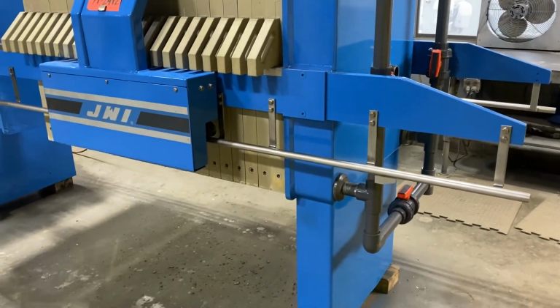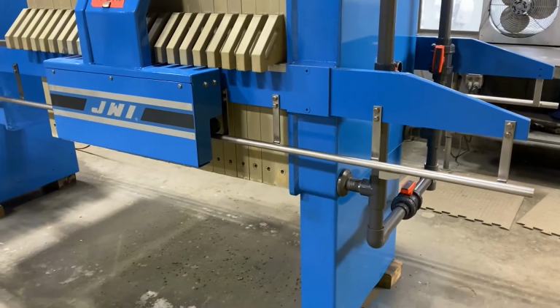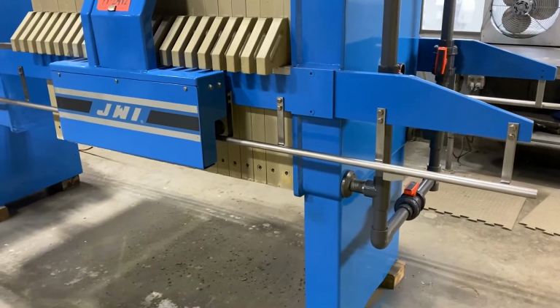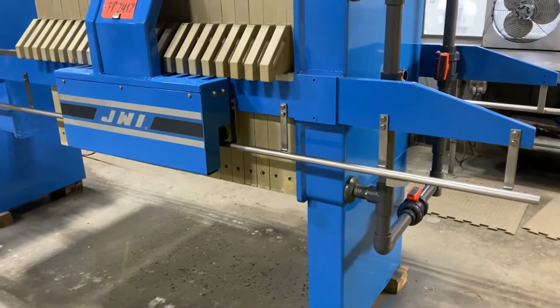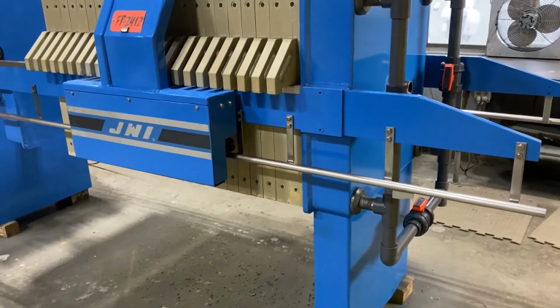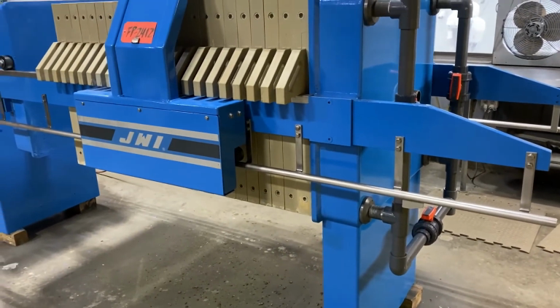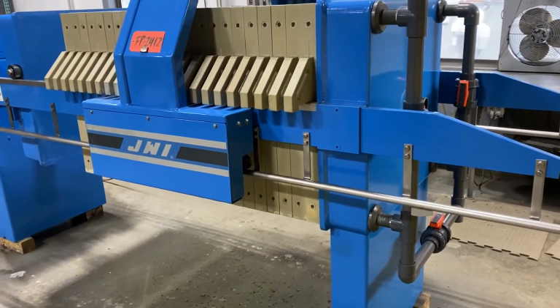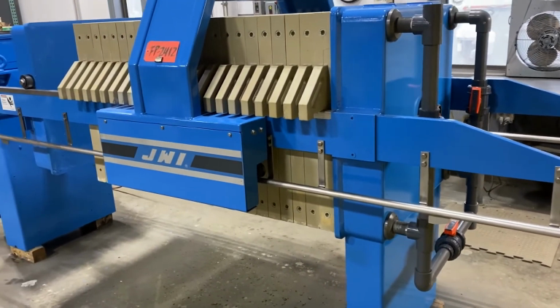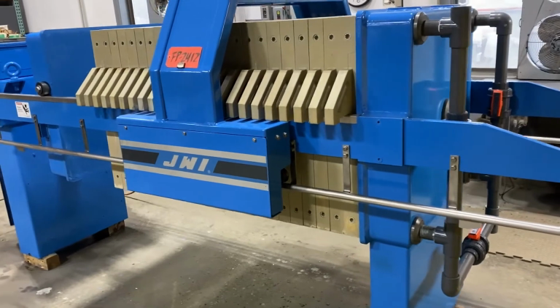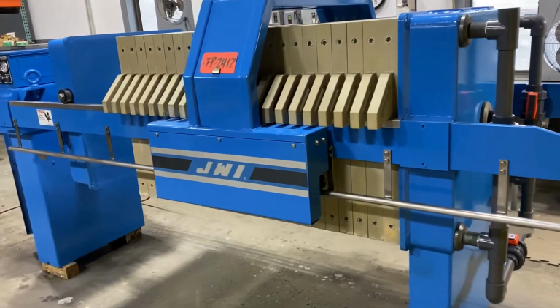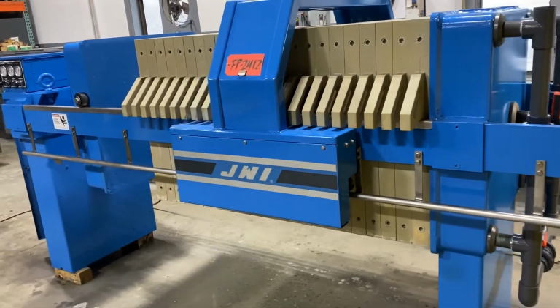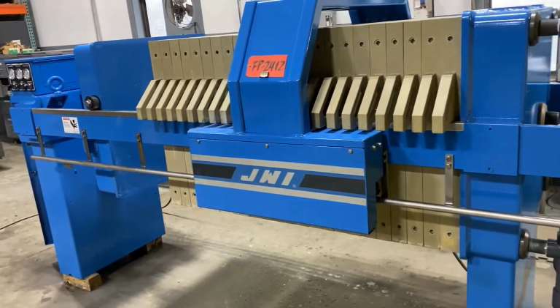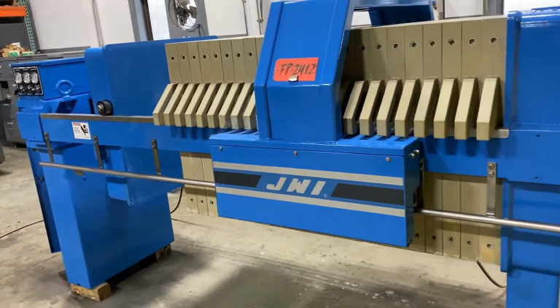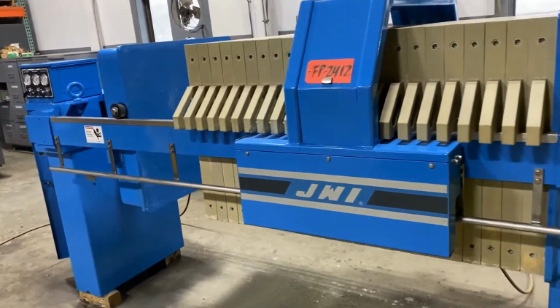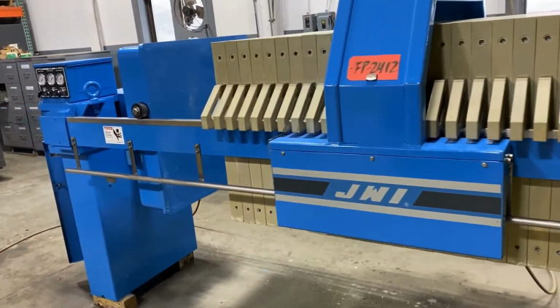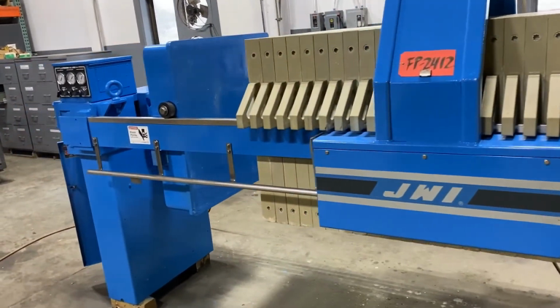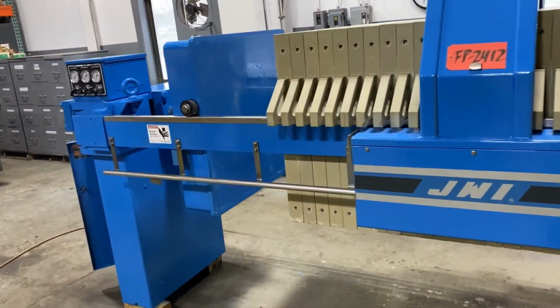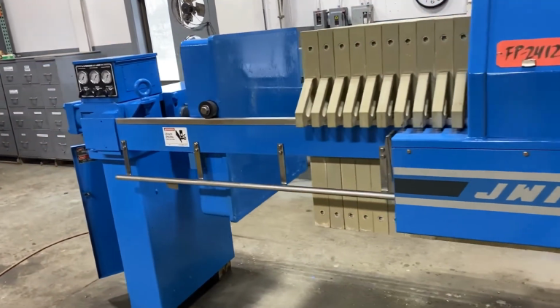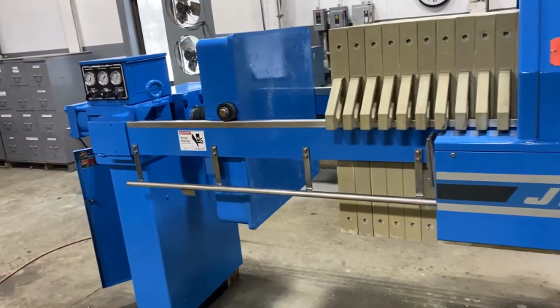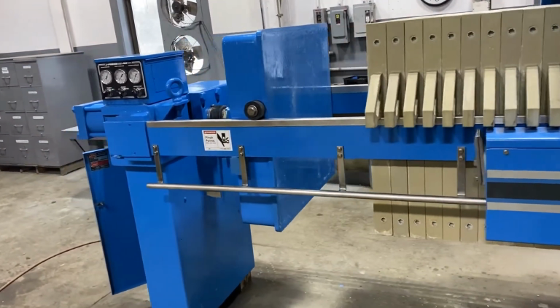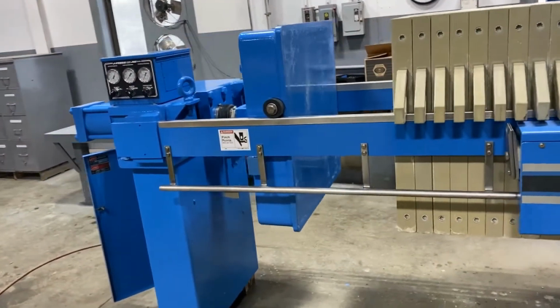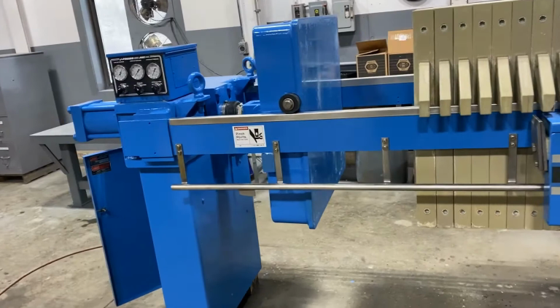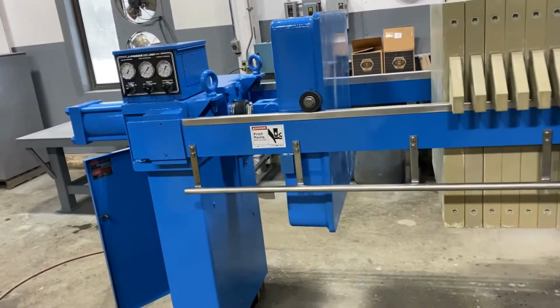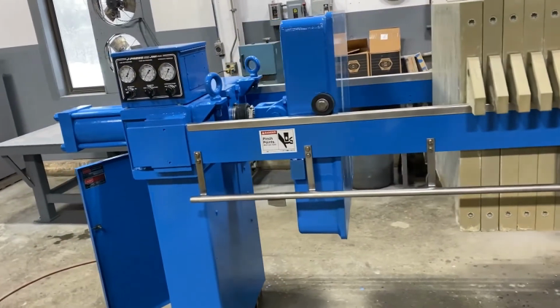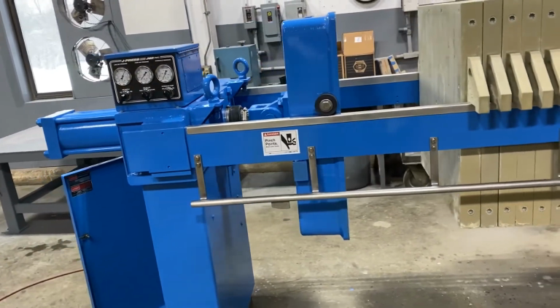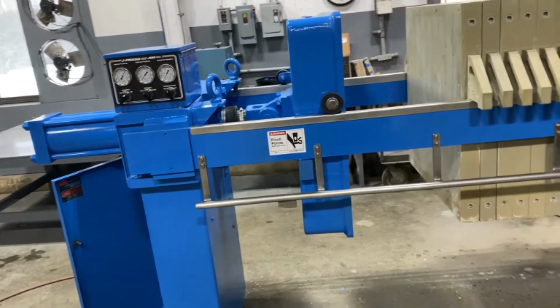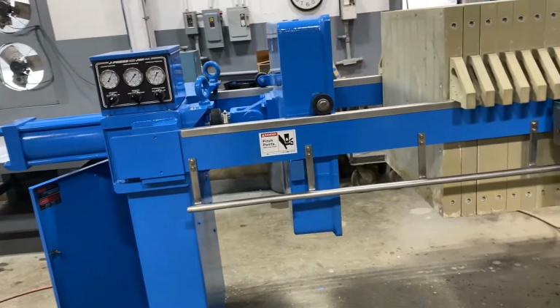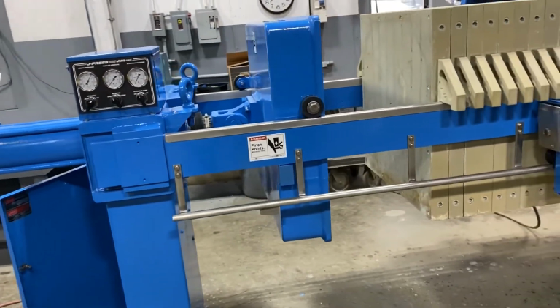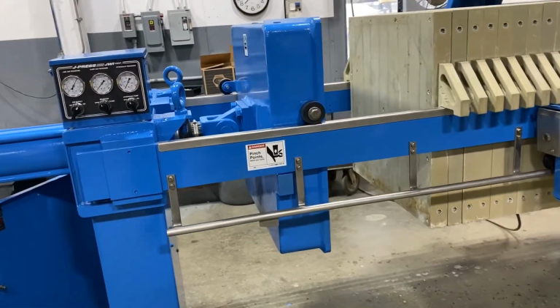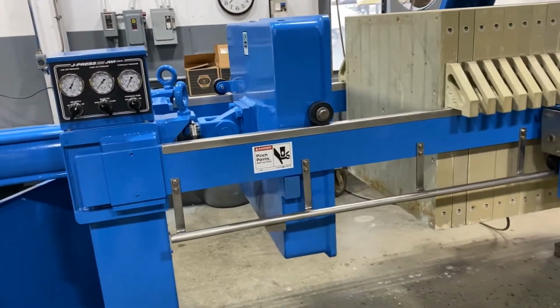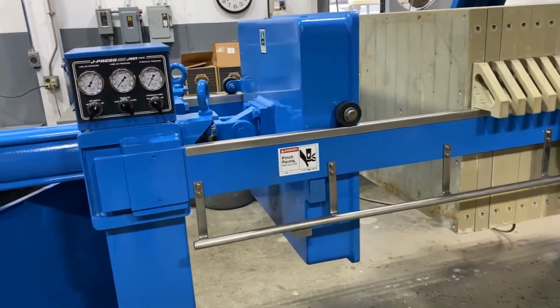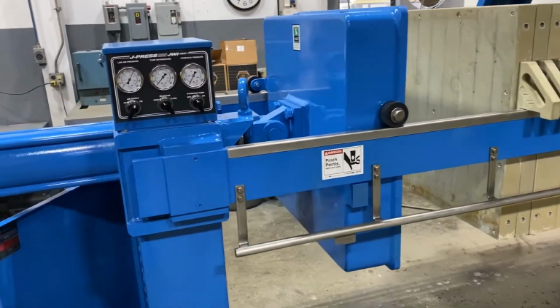Overall dimensions are 158 inches long by 51 inches wide by 87 inches high. It does have 21 800 millimeter non-gasketed plates.